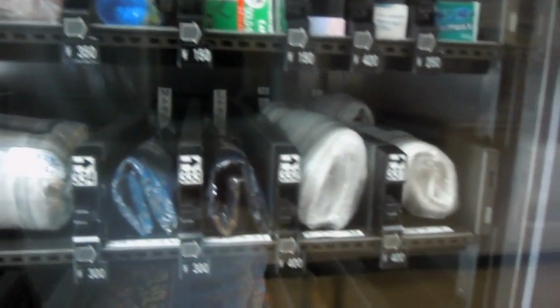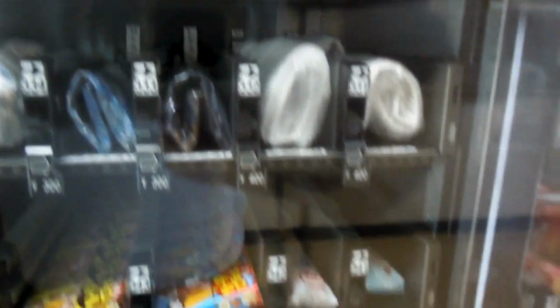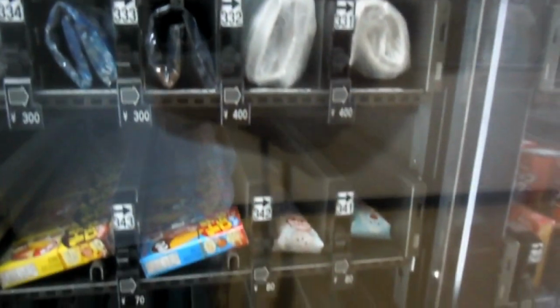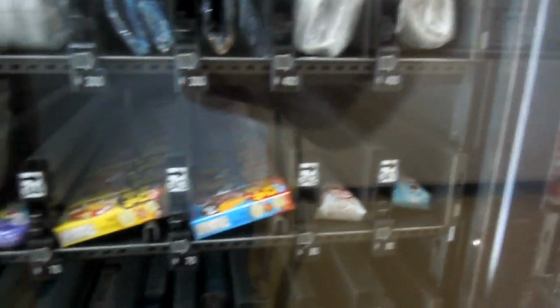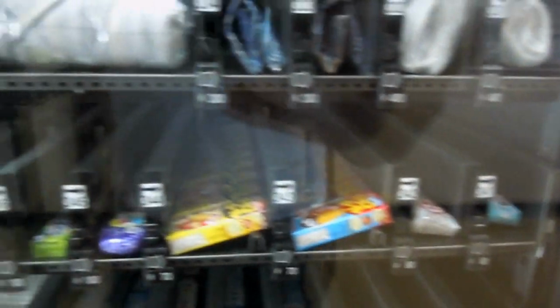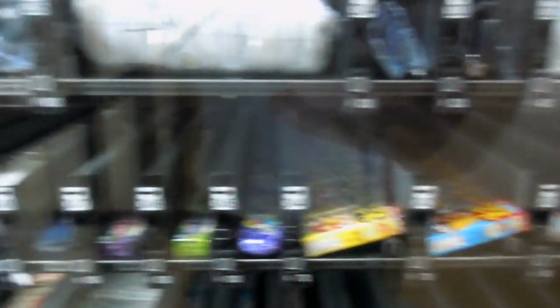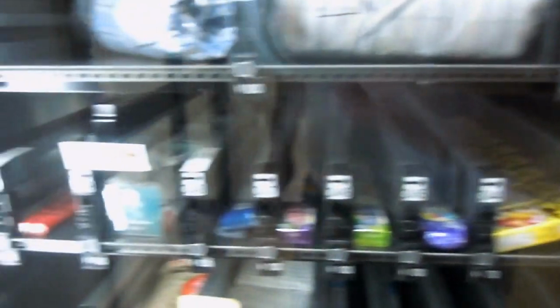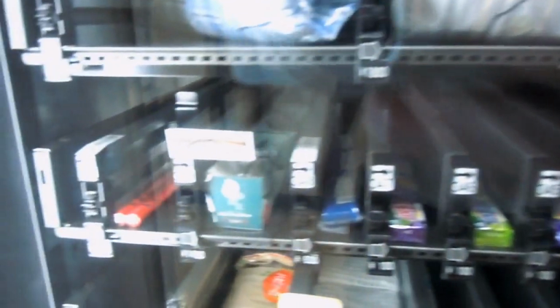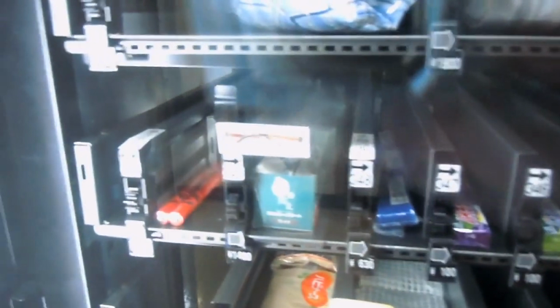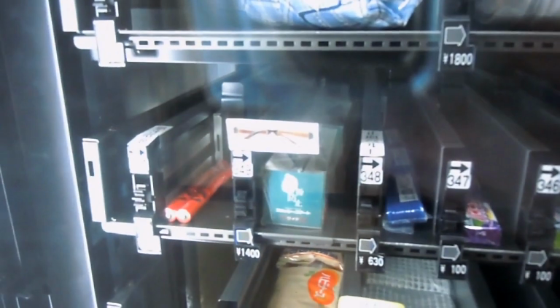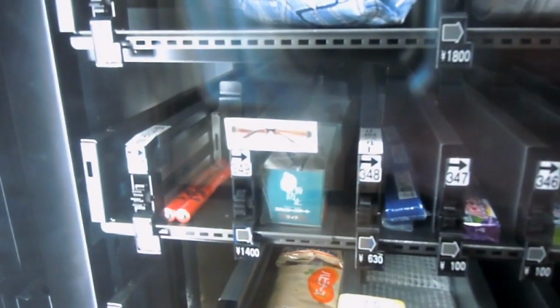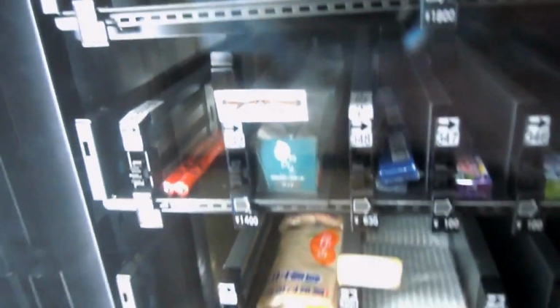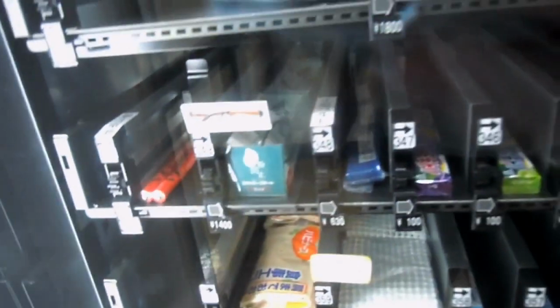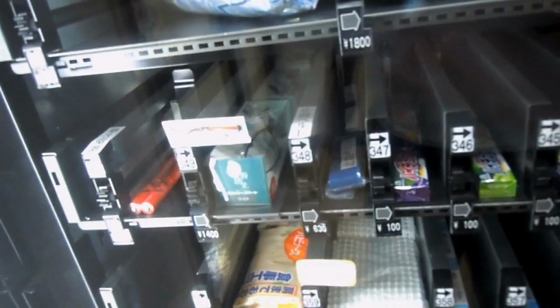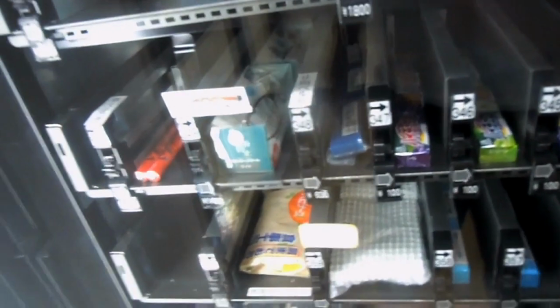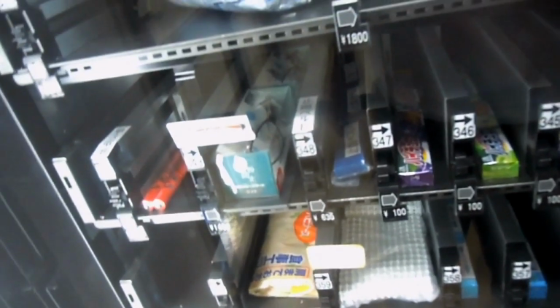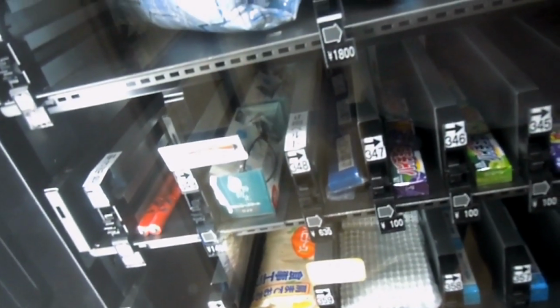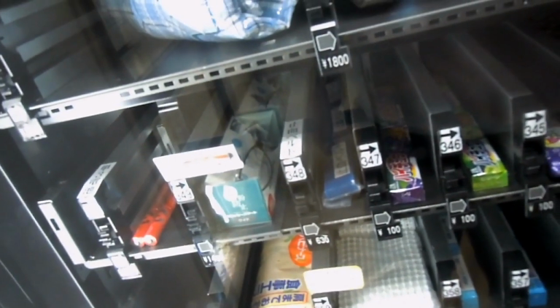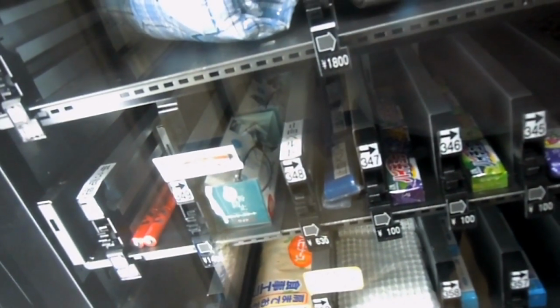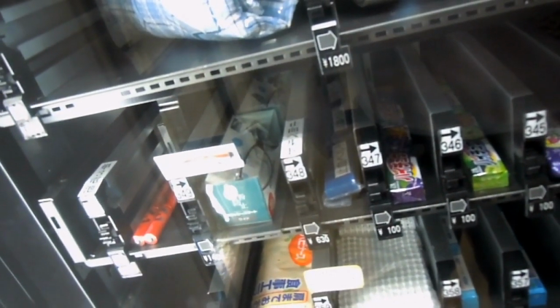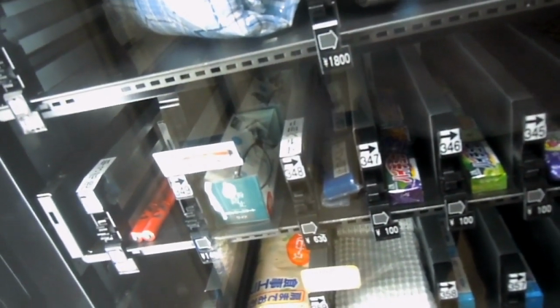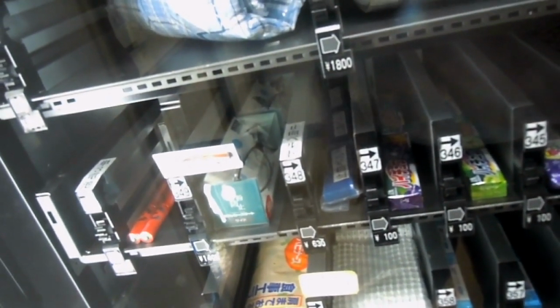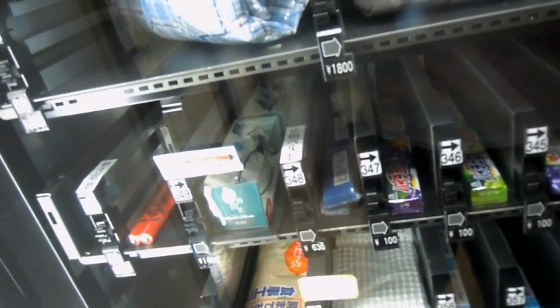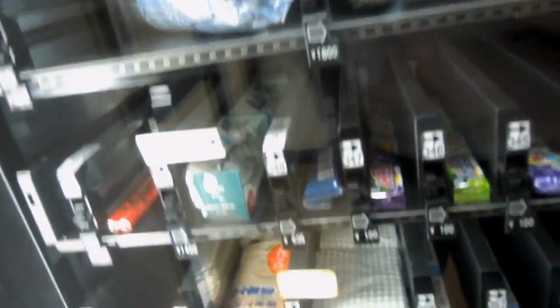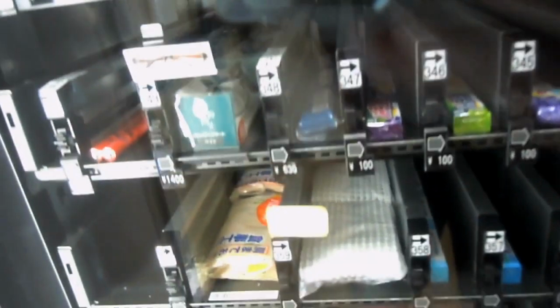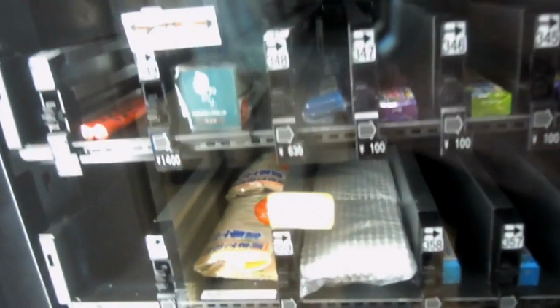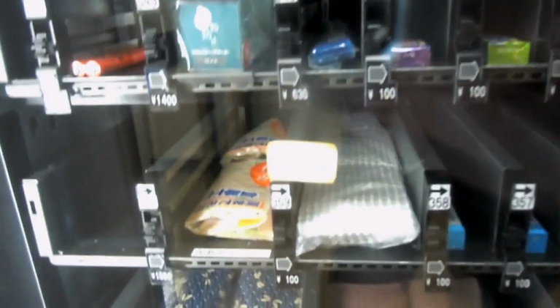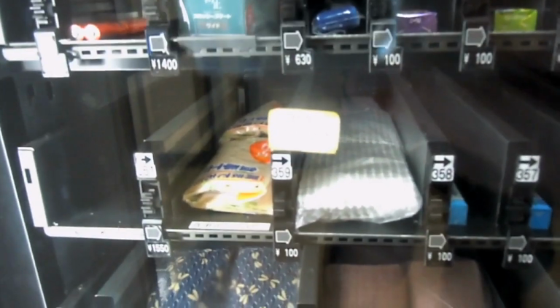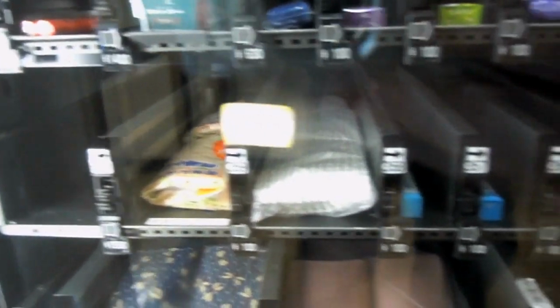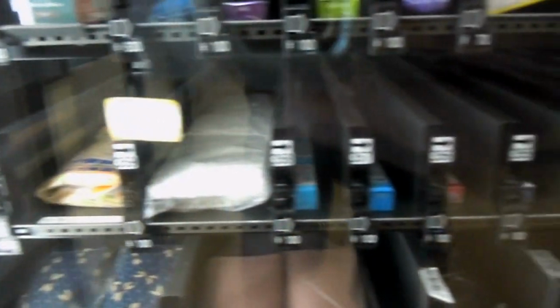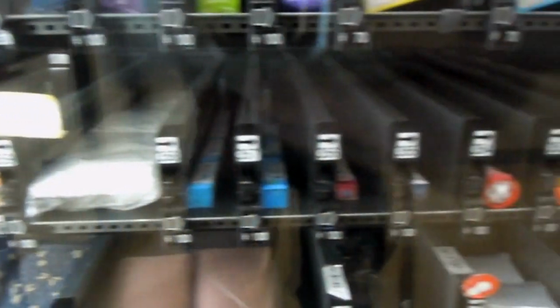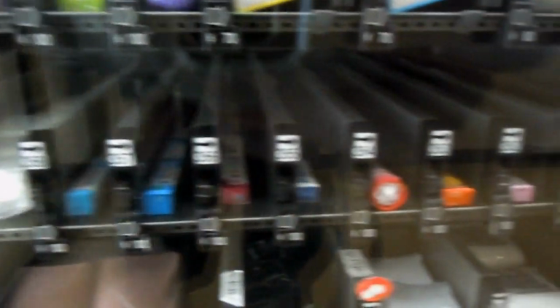And towels — a variety of little towels there, some more snack foods, batteries, and spectacles. See the spectacles there? Sort of a standard prescription spectacle I guess — 1400 yen, so that's about $15.